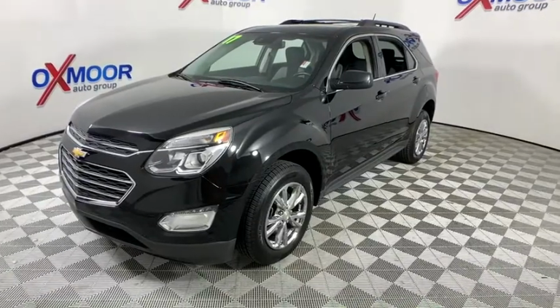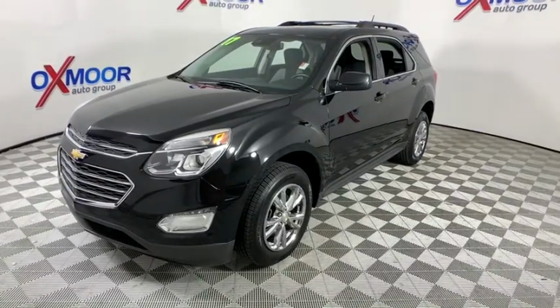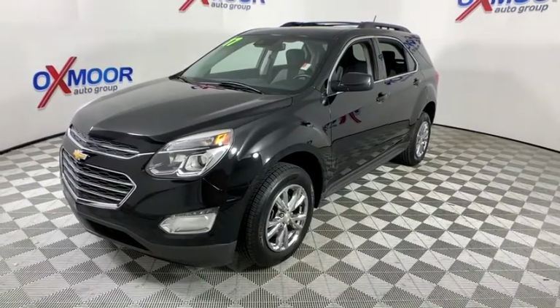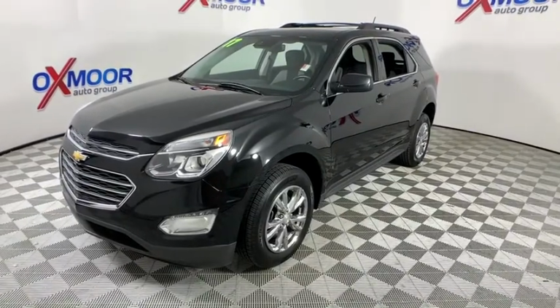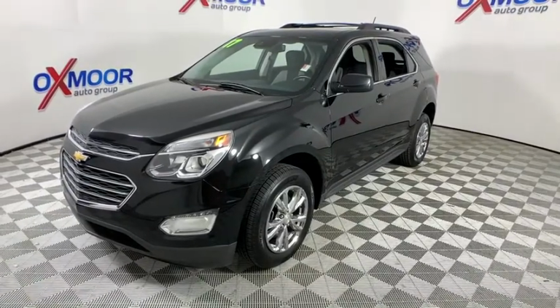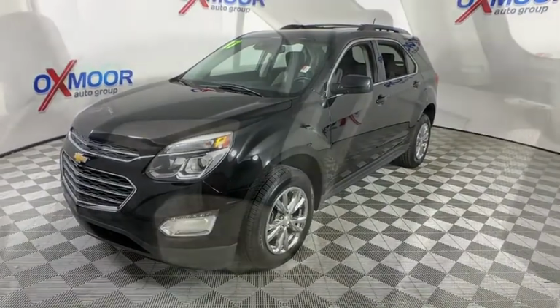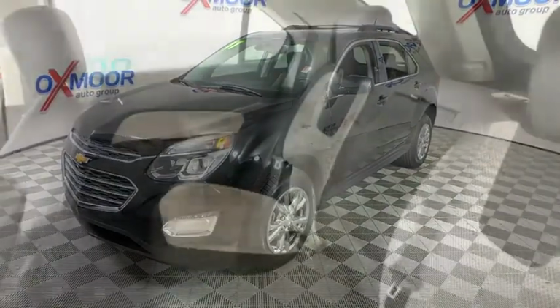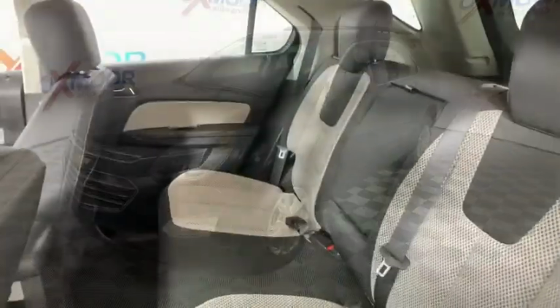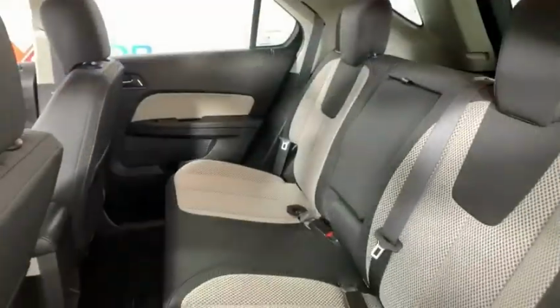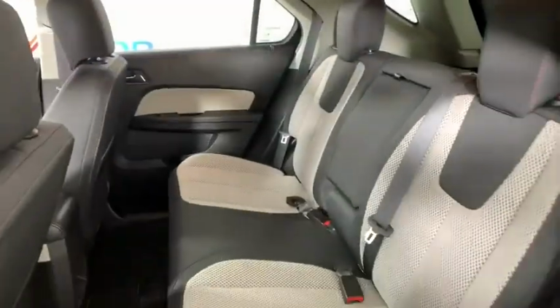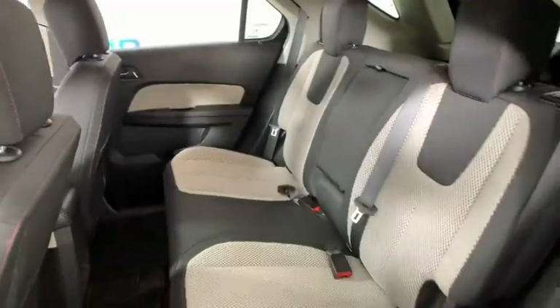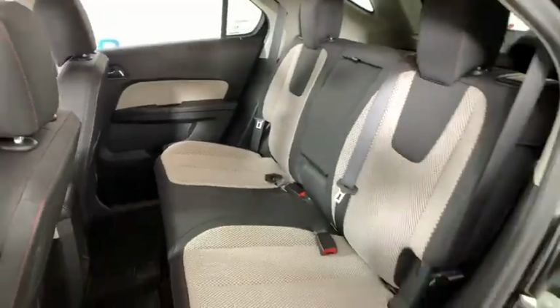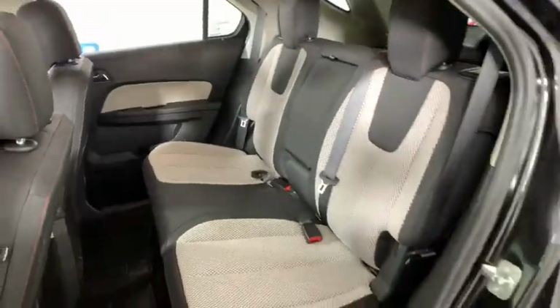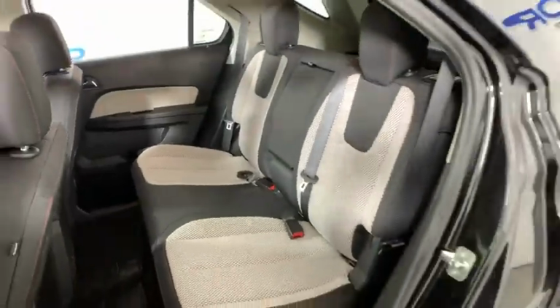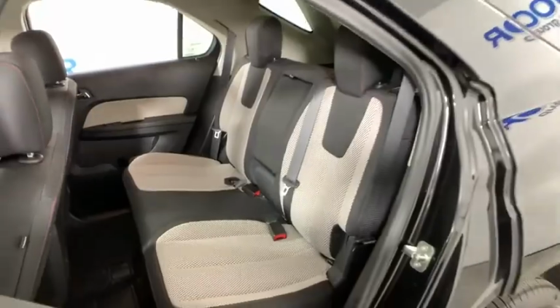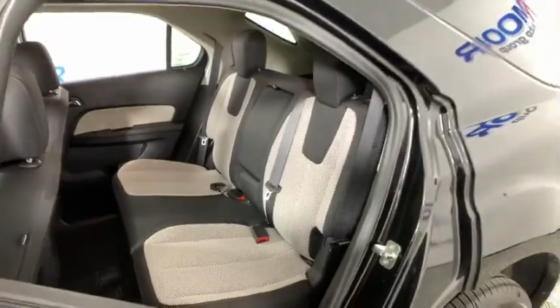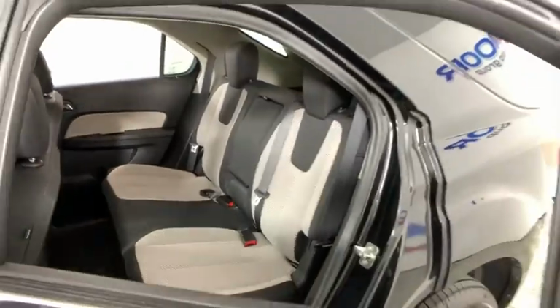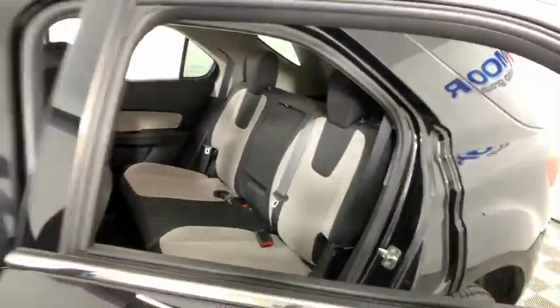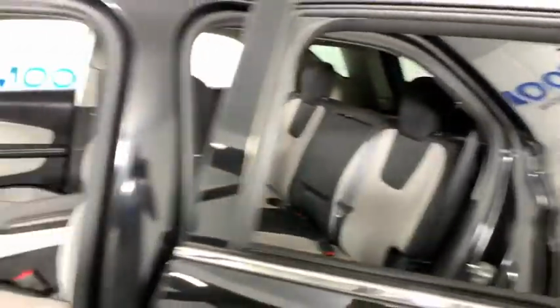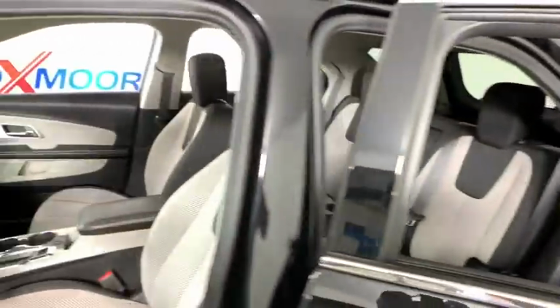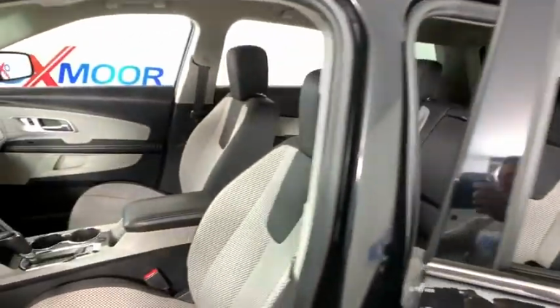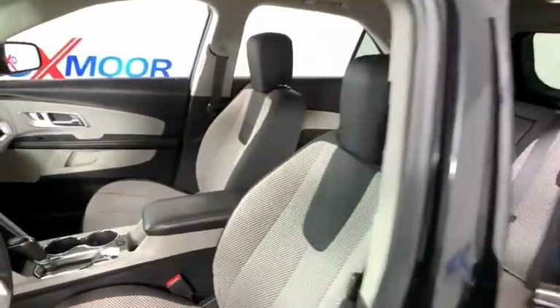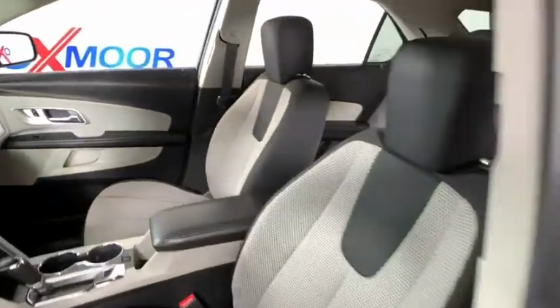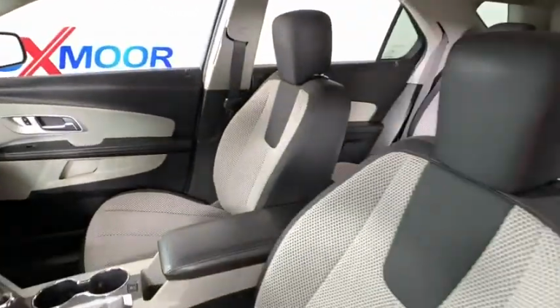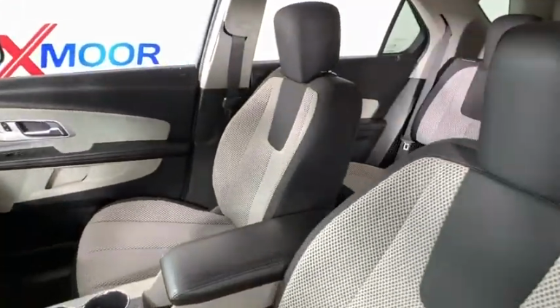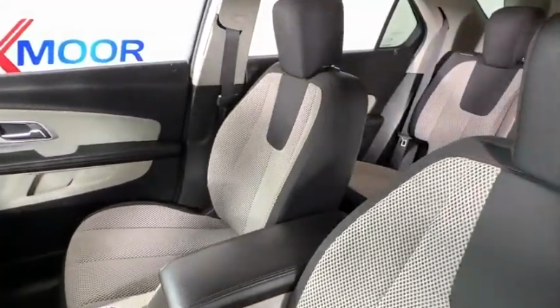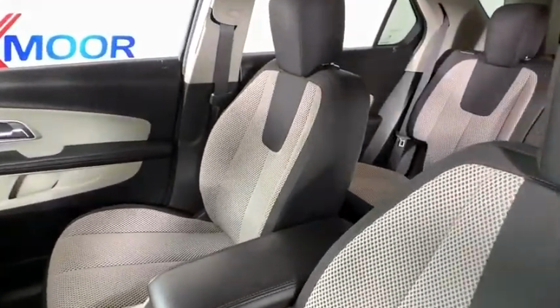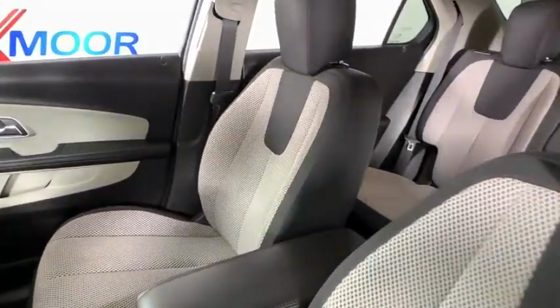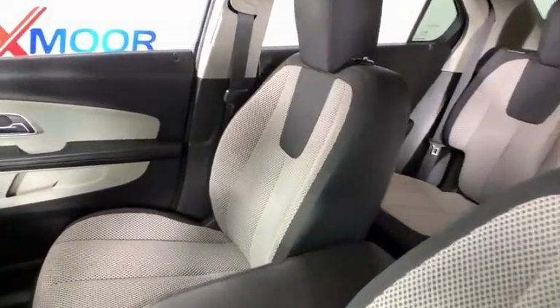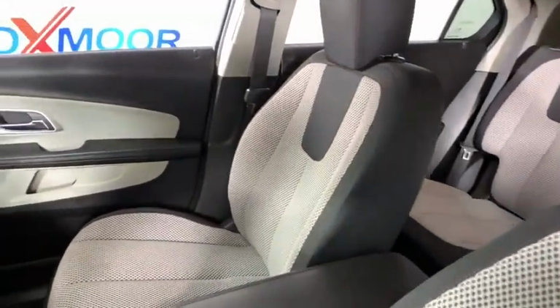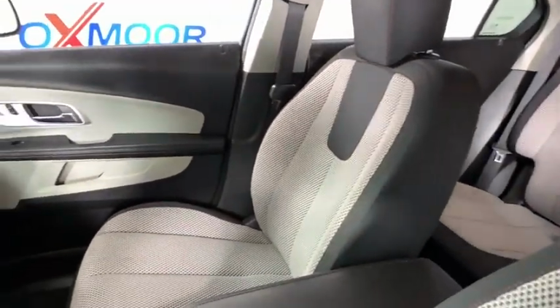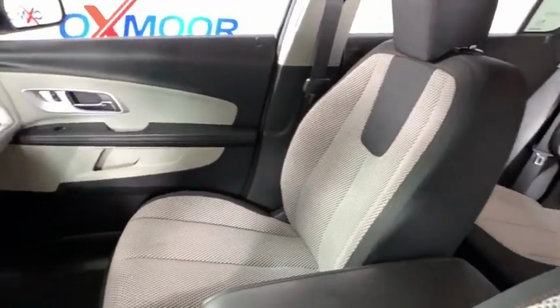Sirius satellite radio, remote keyless entry, panic alarm, brake assist, tachometer, rear window wiper, front bucket seats, driver vanity mirror.